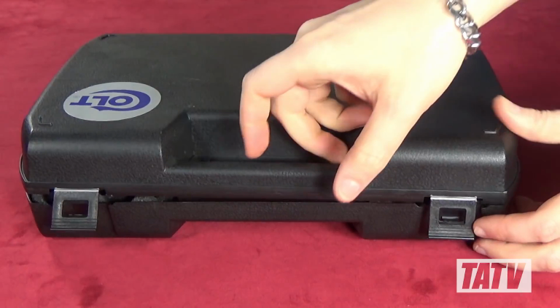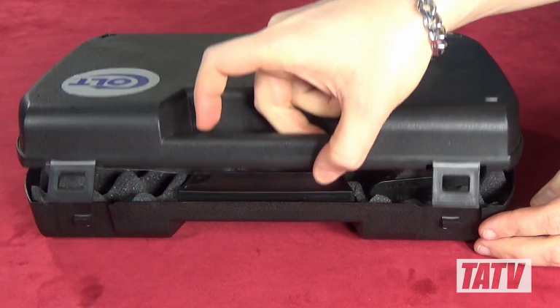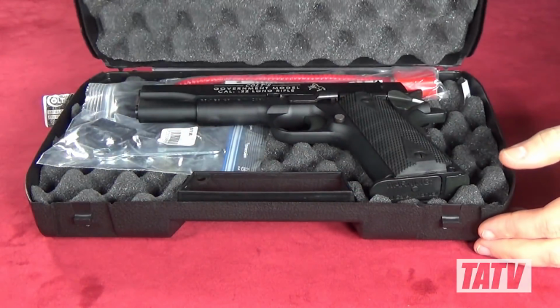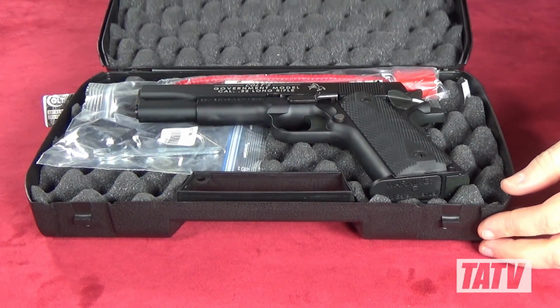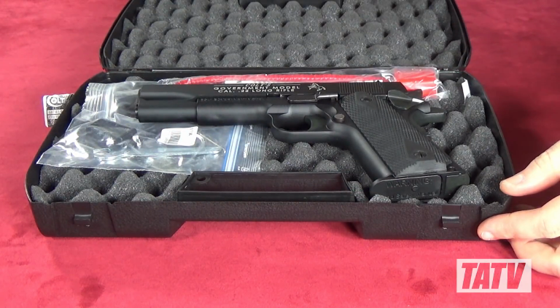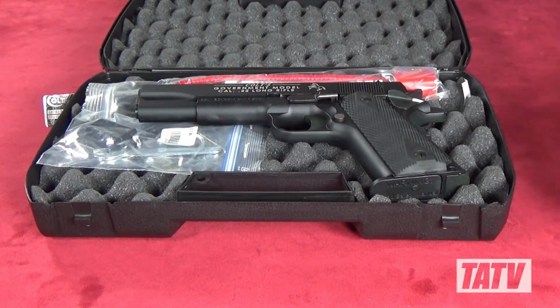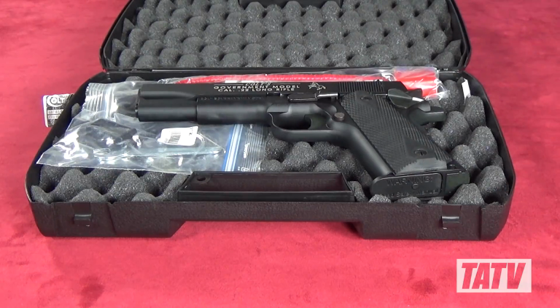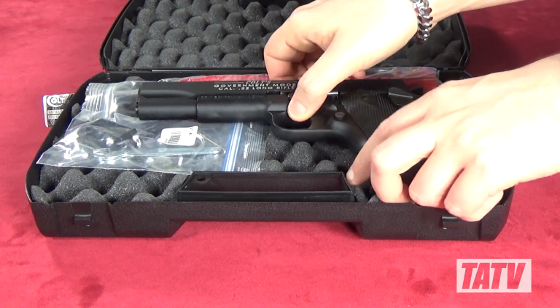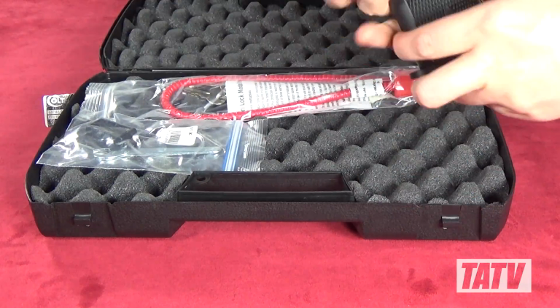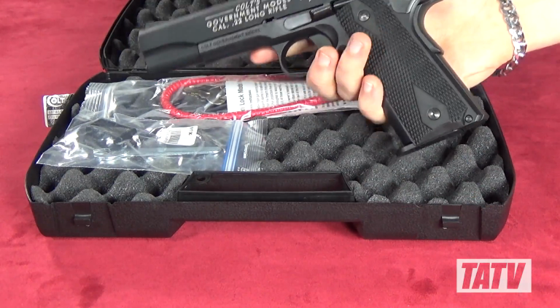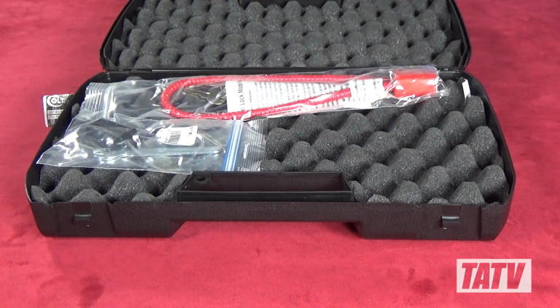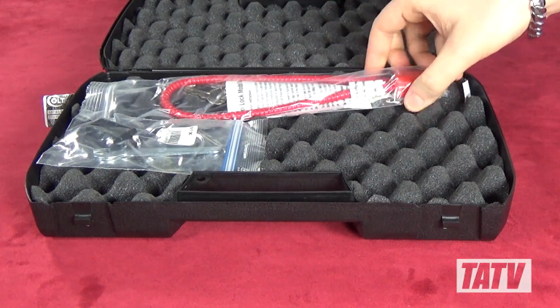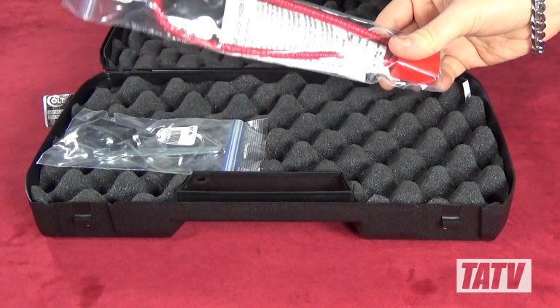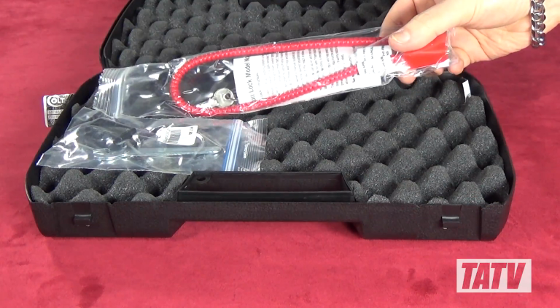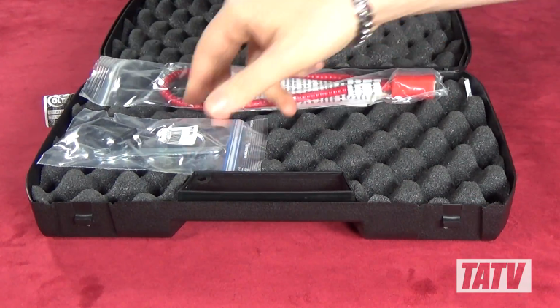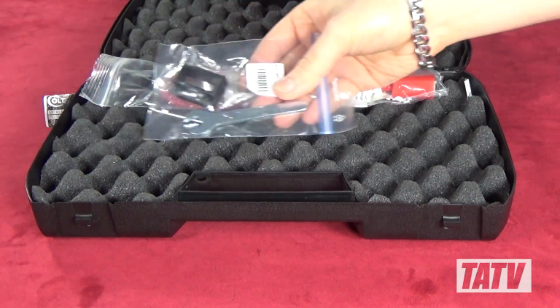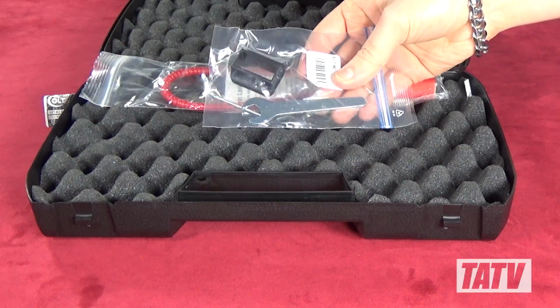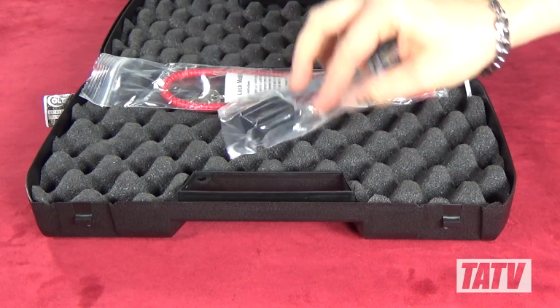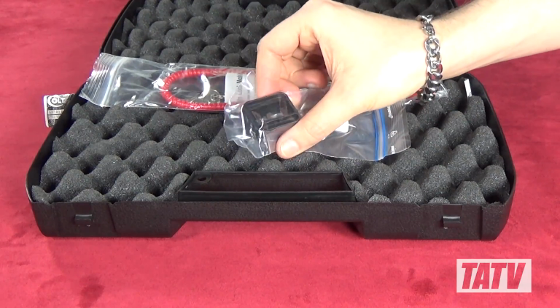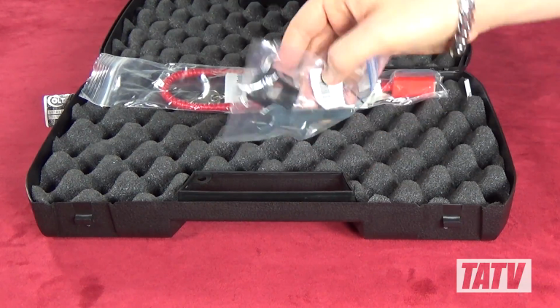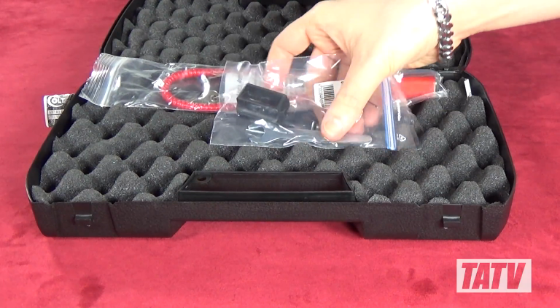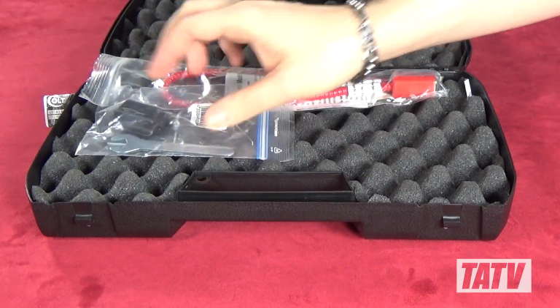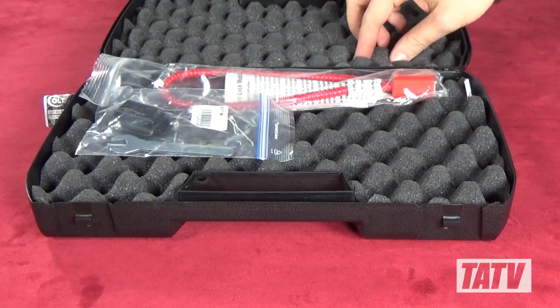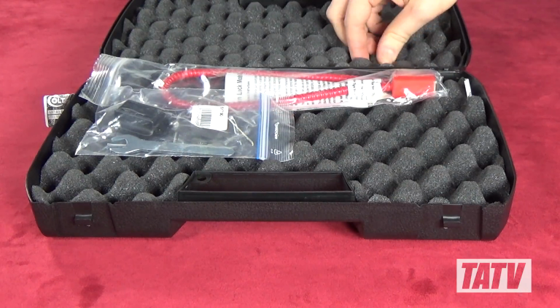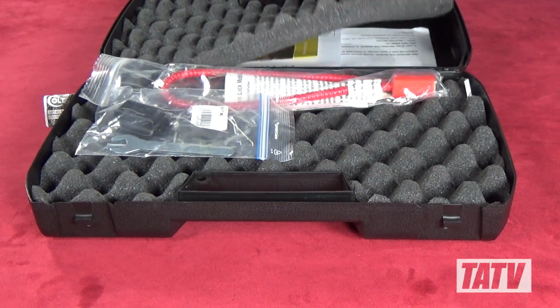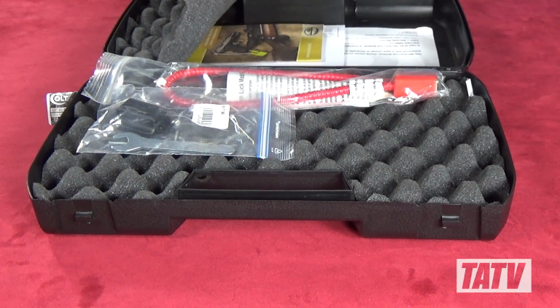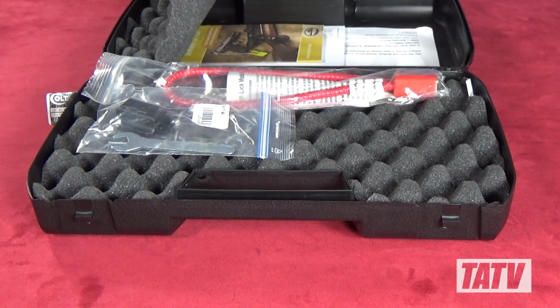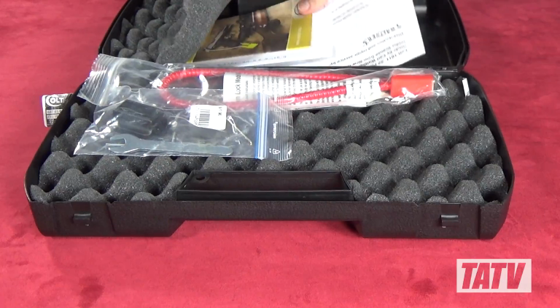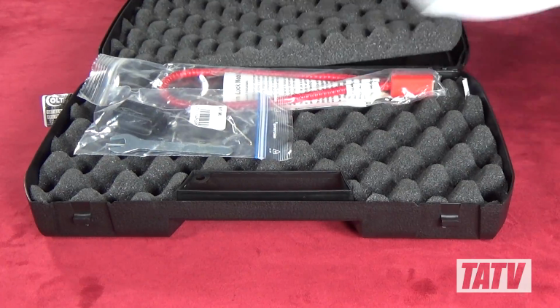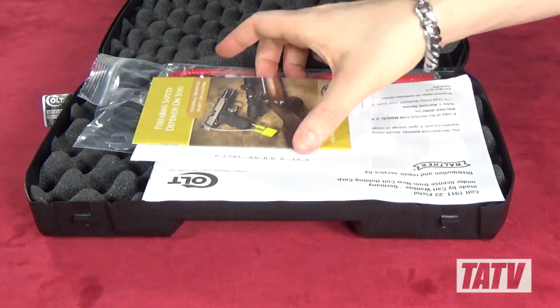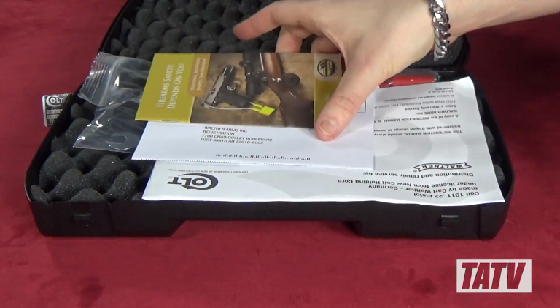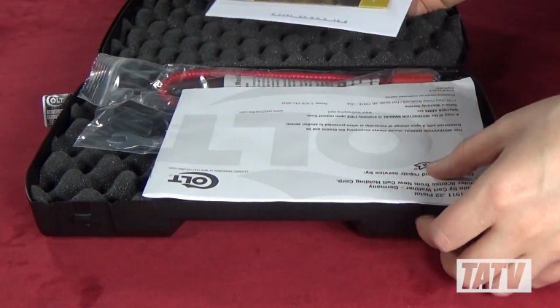Like many .22 conversions, Walther's Government comes in a plain, no frills, Colt branded plastic case. Beneath this you'll find a surprisingly detailed manual, some promotional materials, as well as some basic tools for disassembly and sight adjustment.